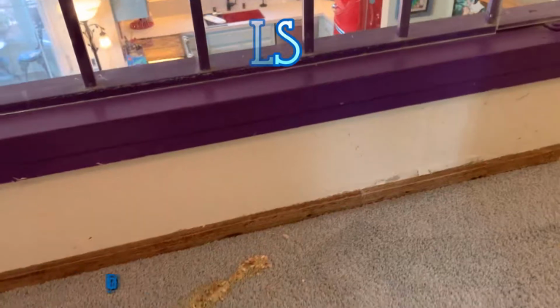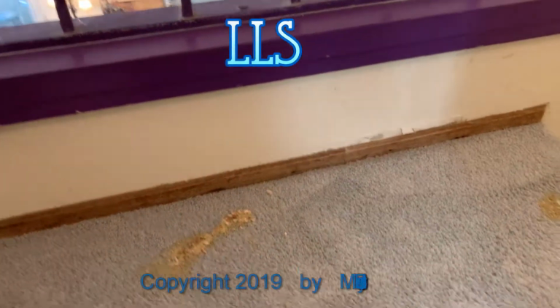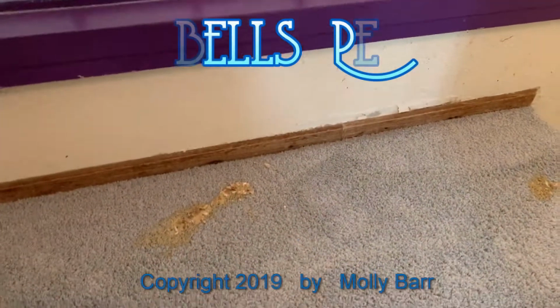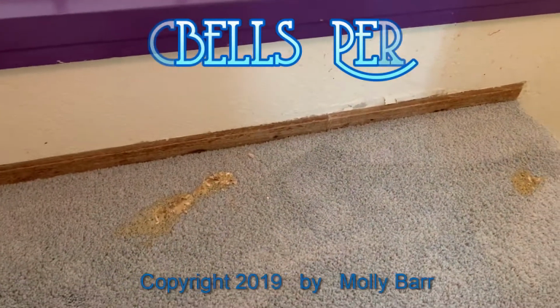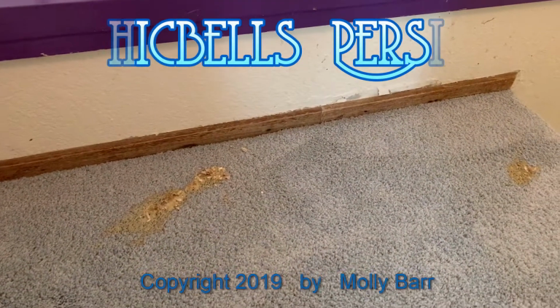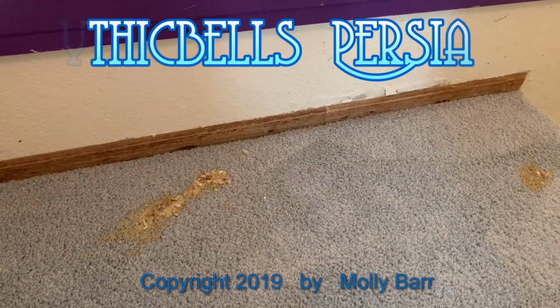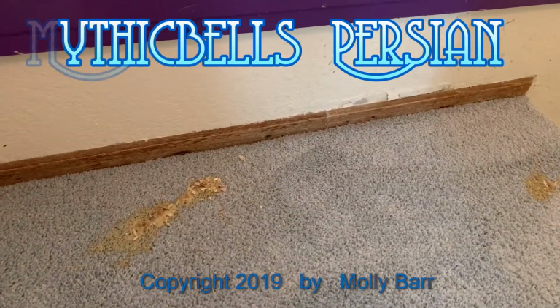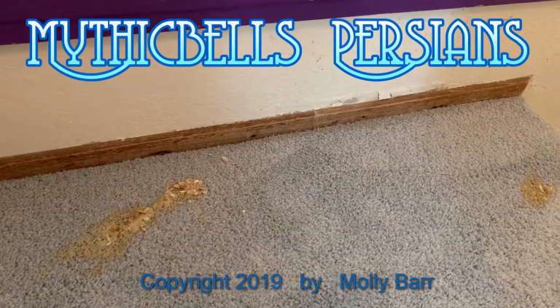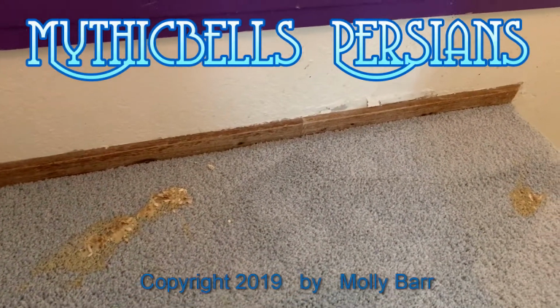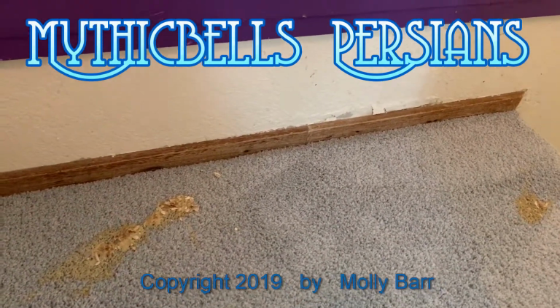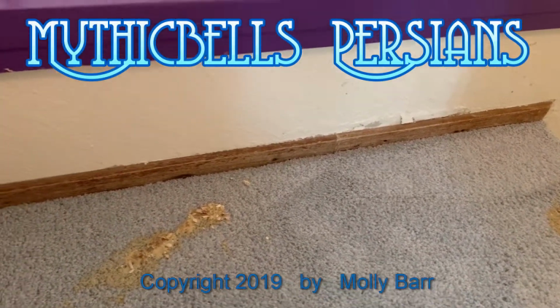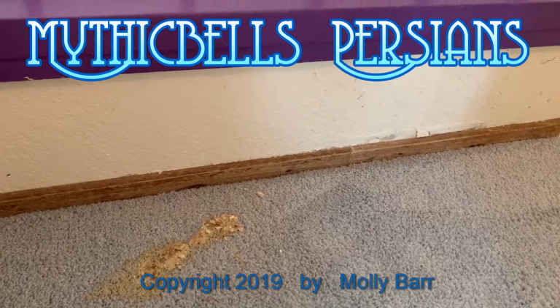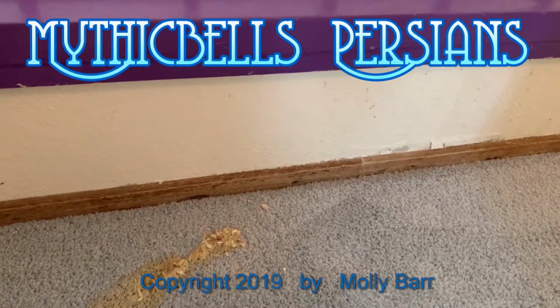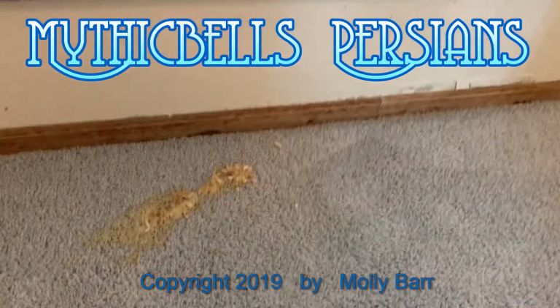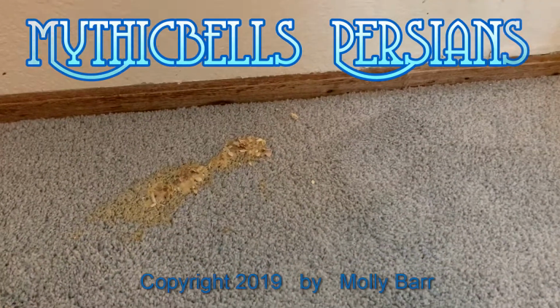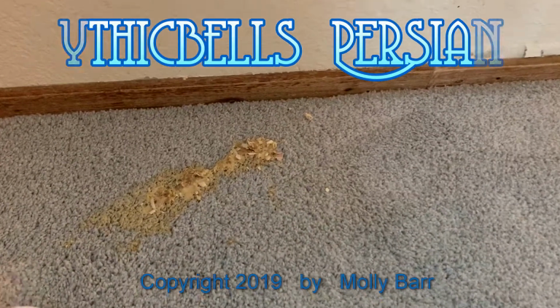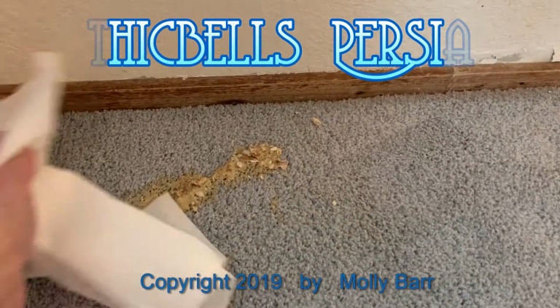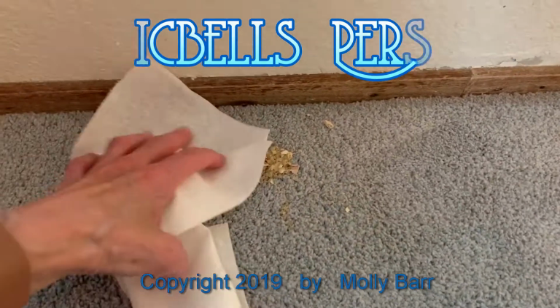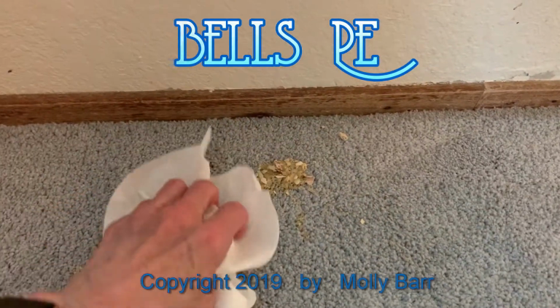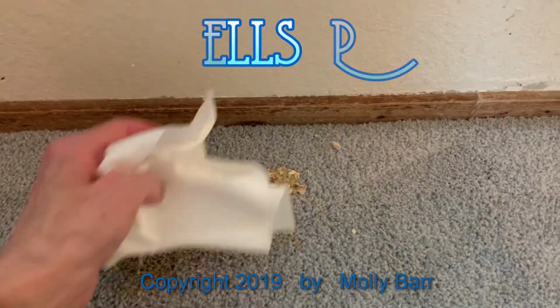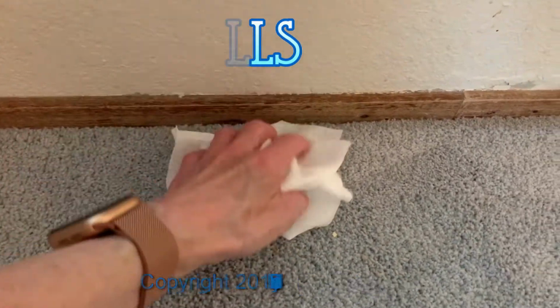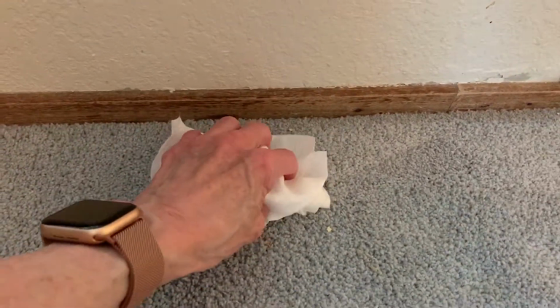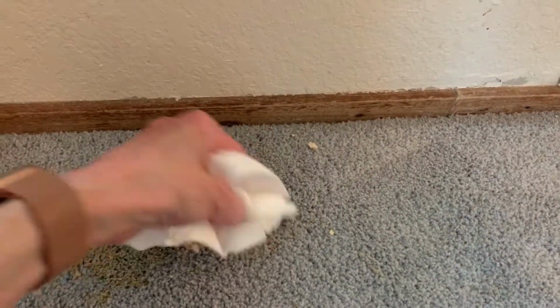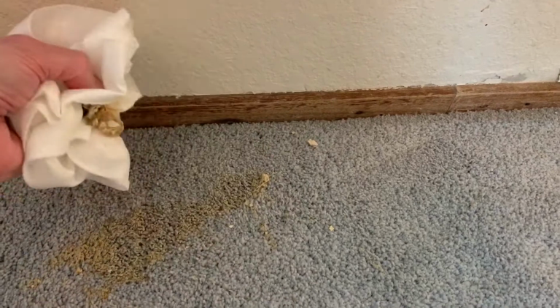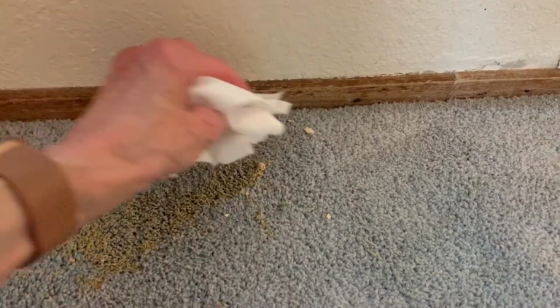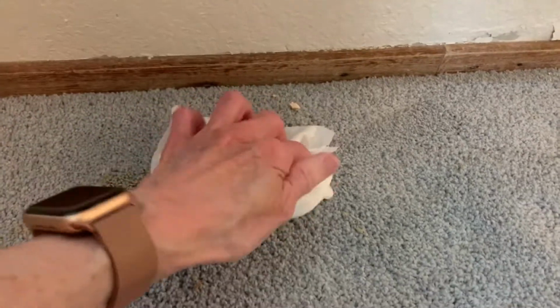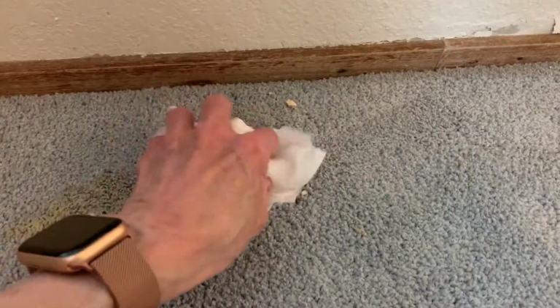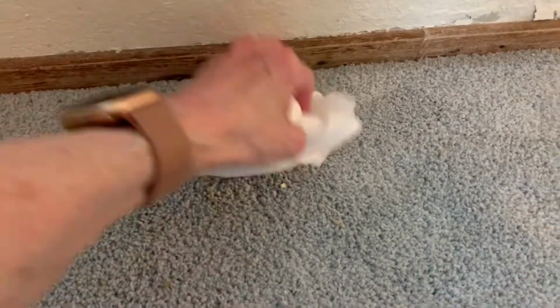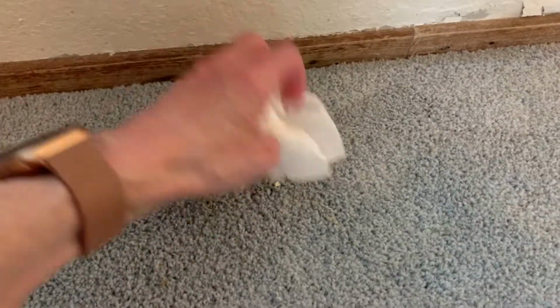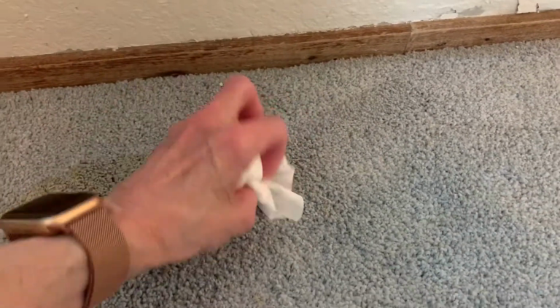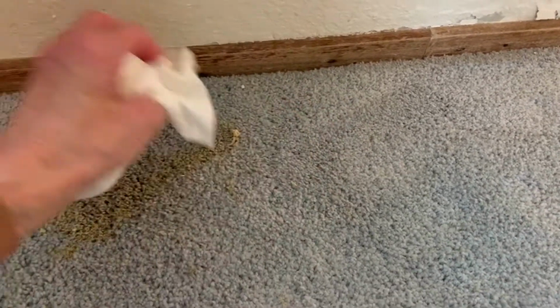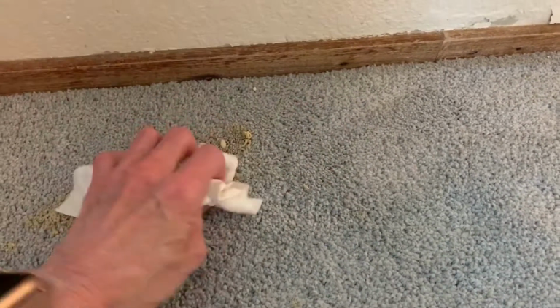One of my online Facebook groups was talking about how to catch a vomit the other day. Well, this is a brand new carpet — this is my new carpet.